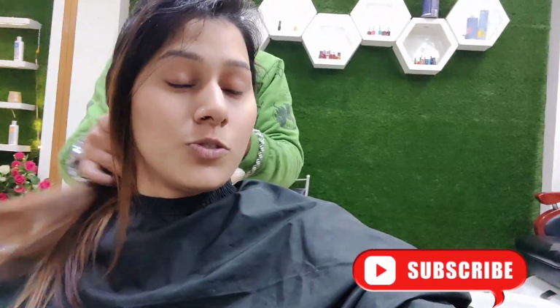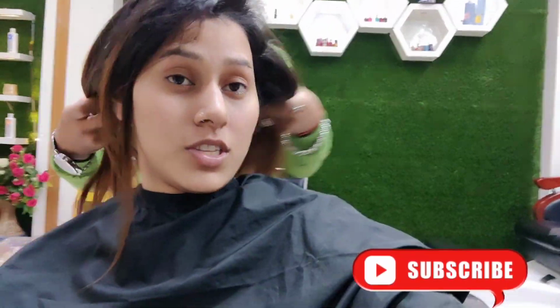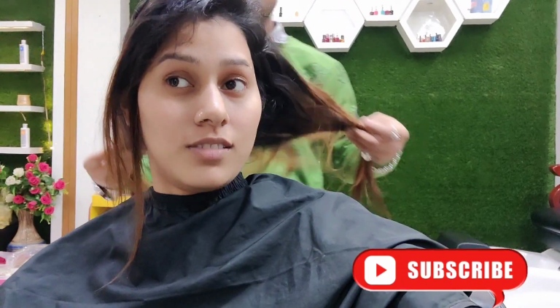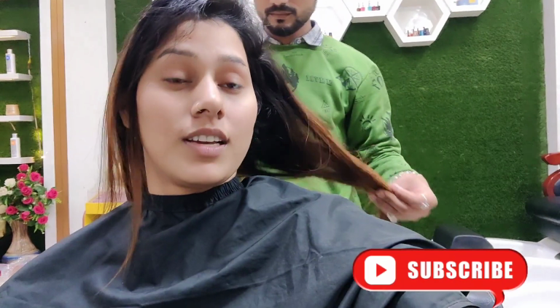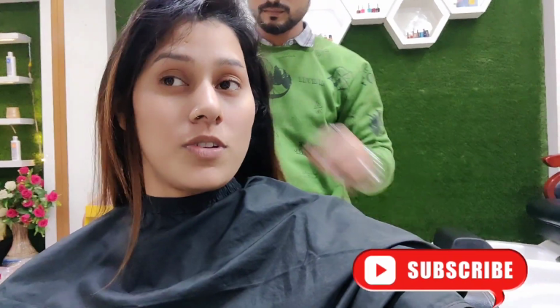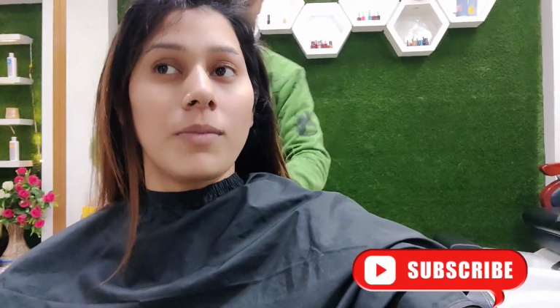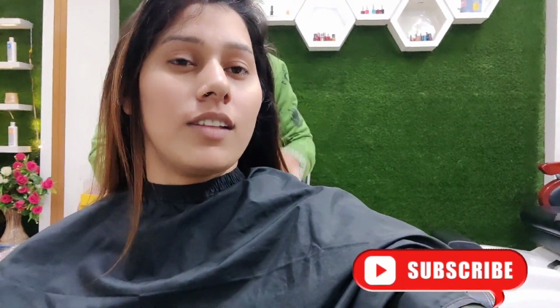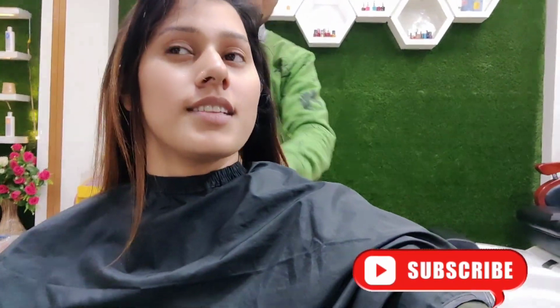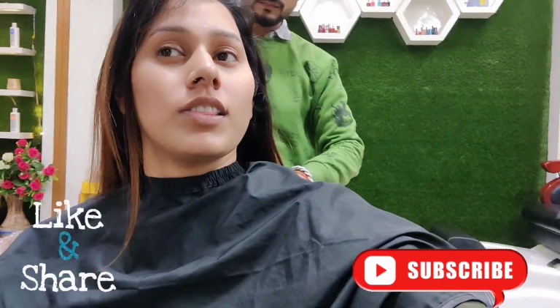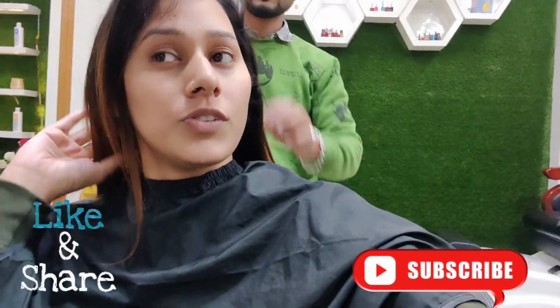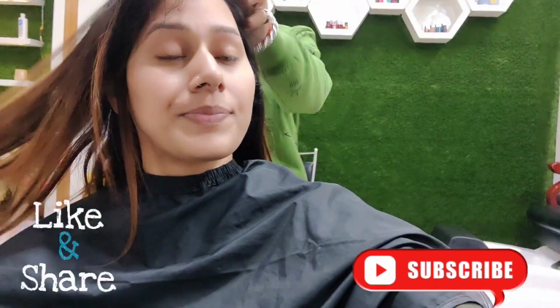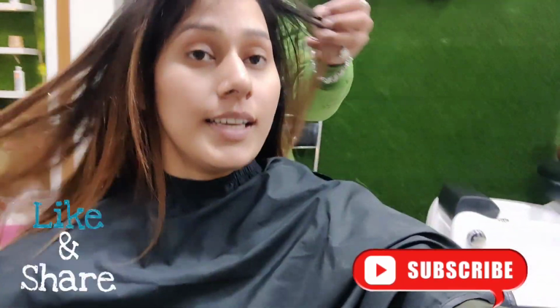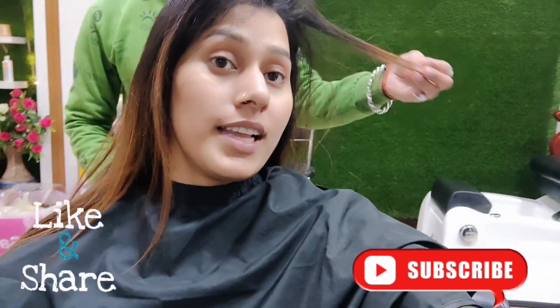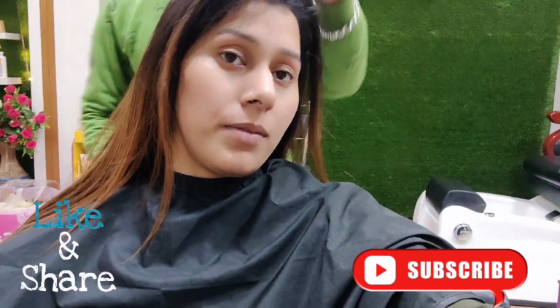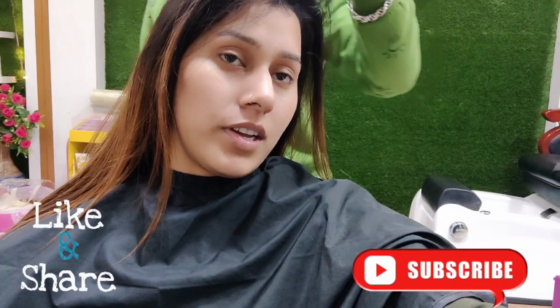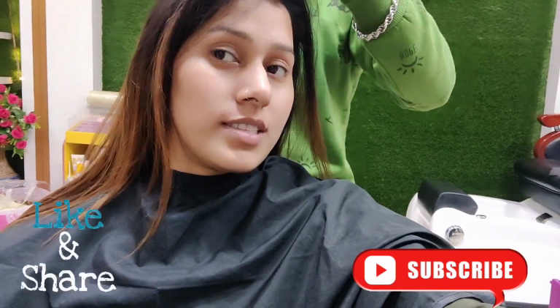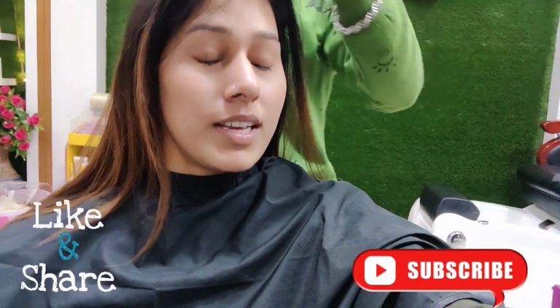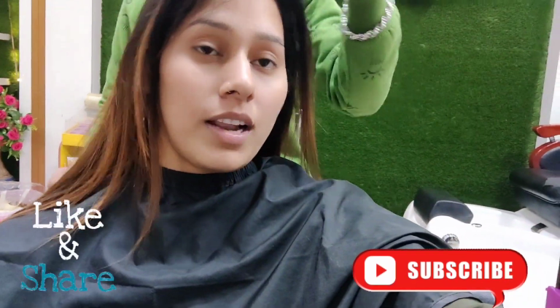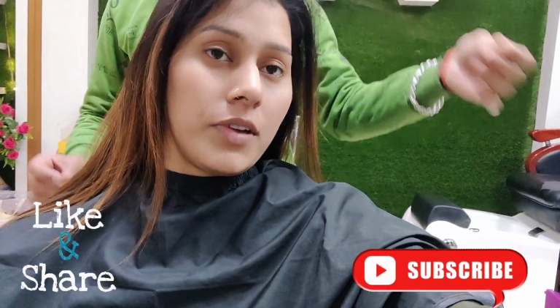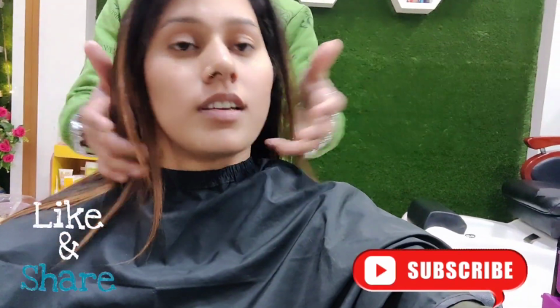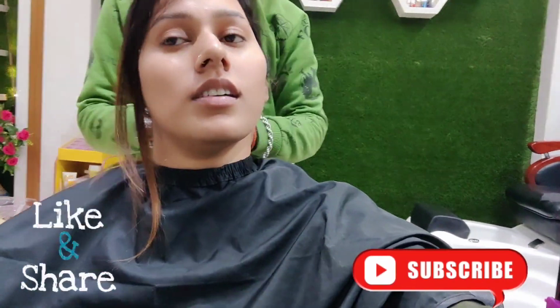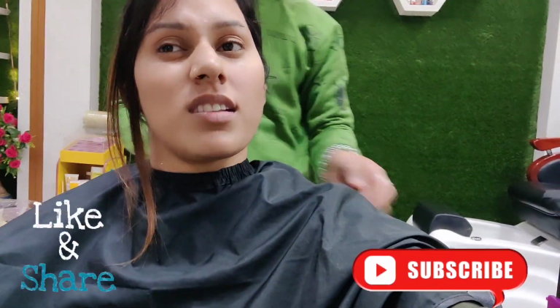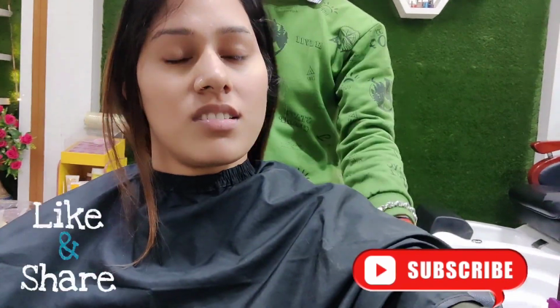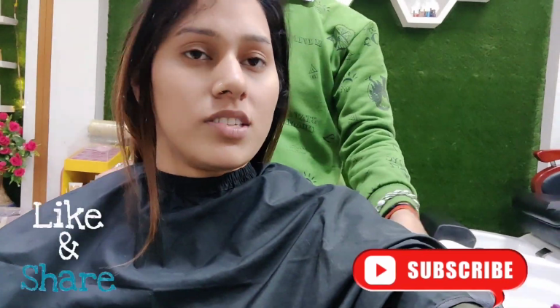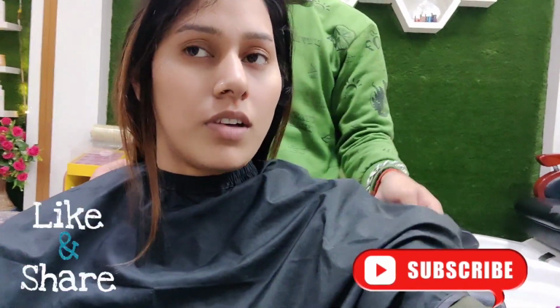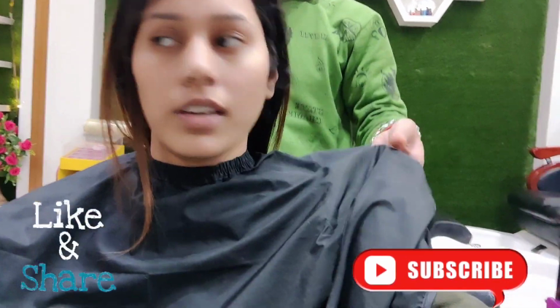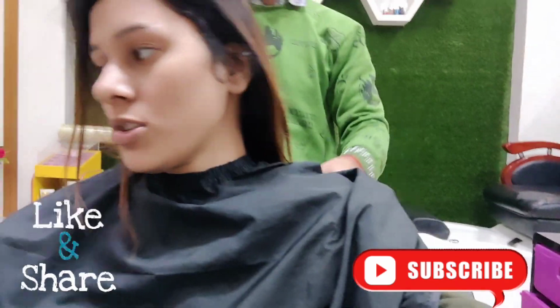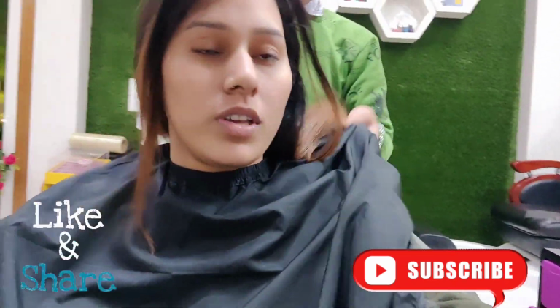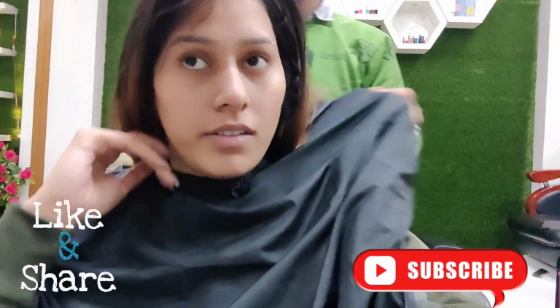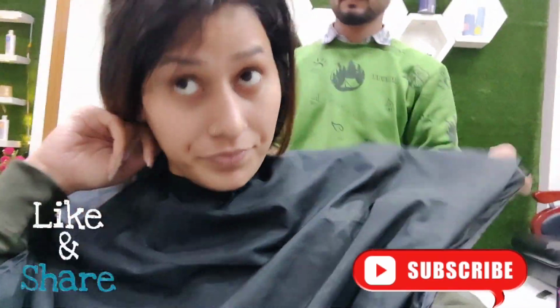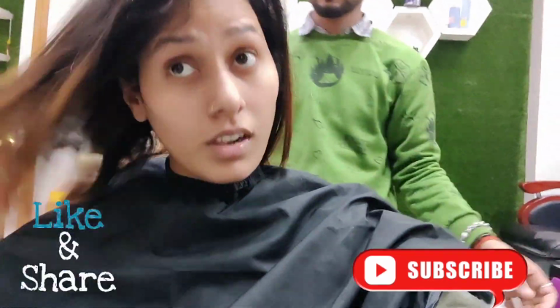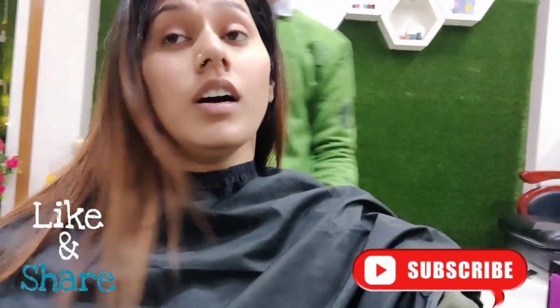I am cutting my hair for the first time in 5 to 6 years.